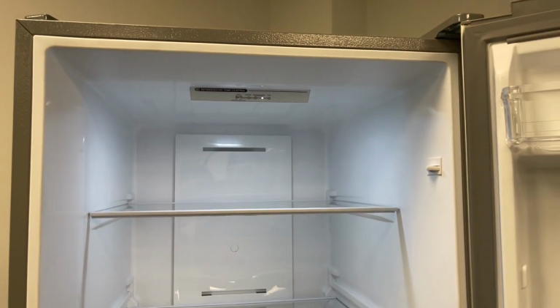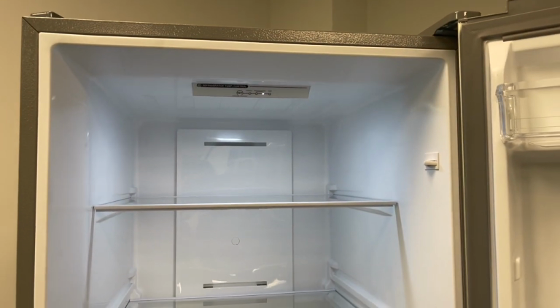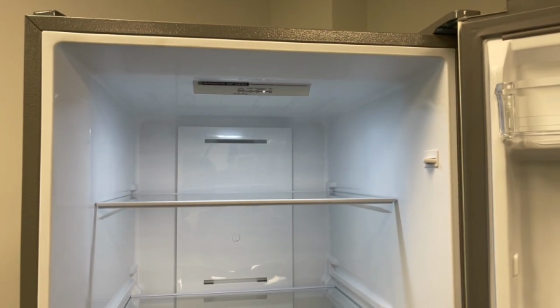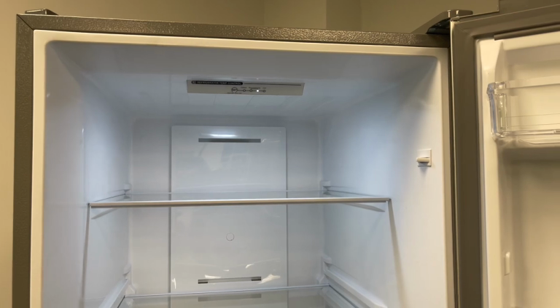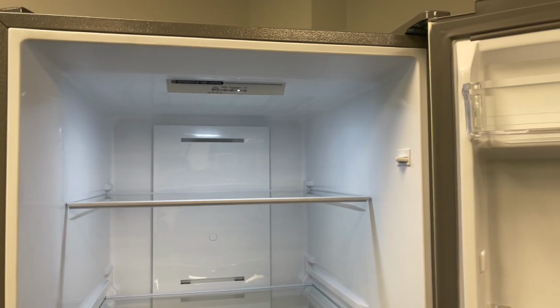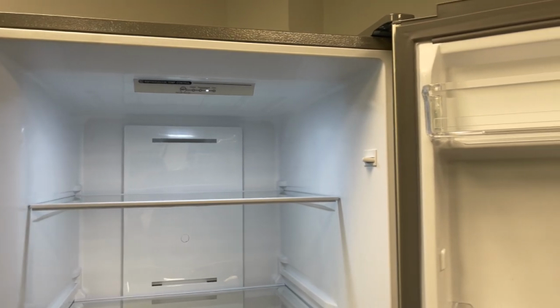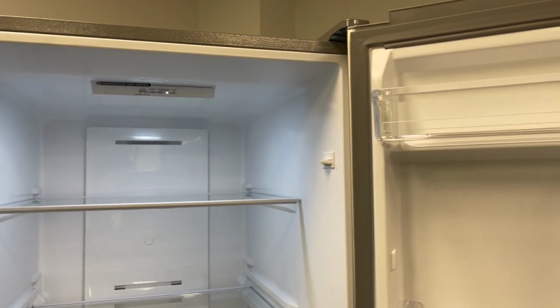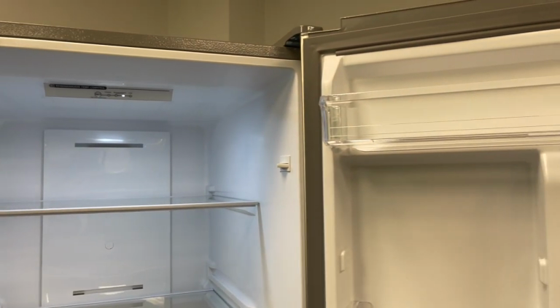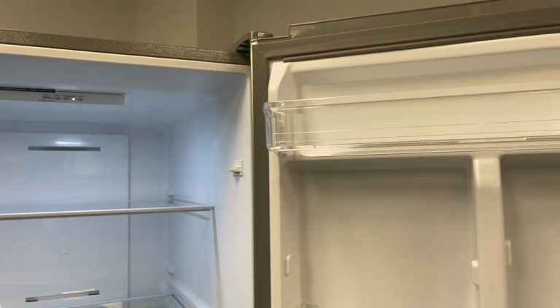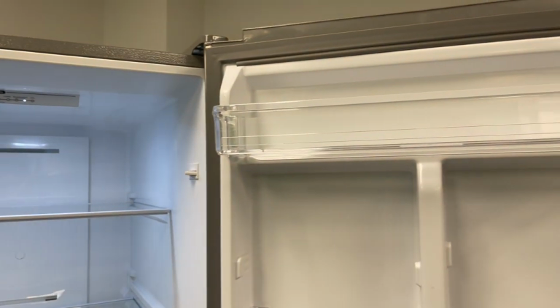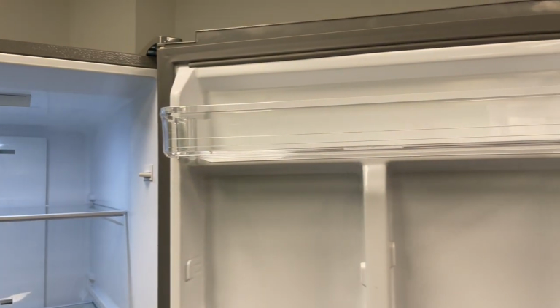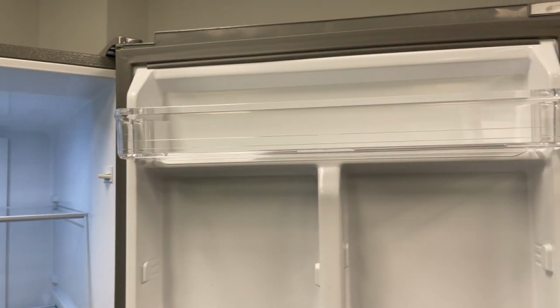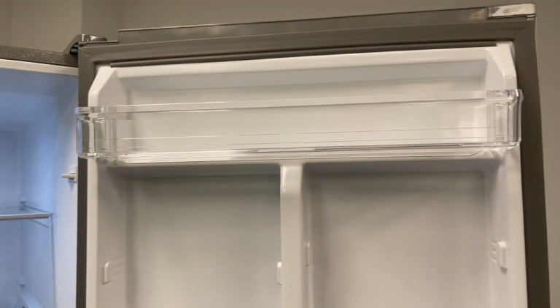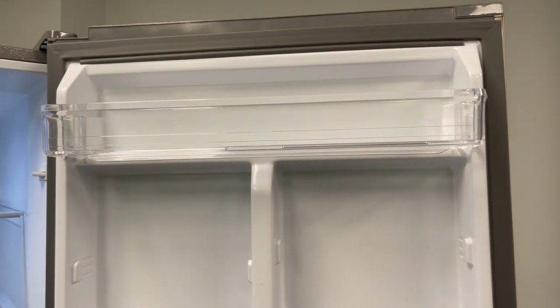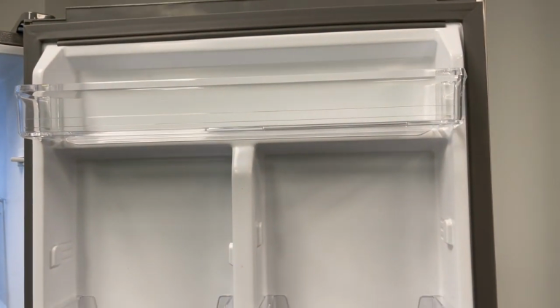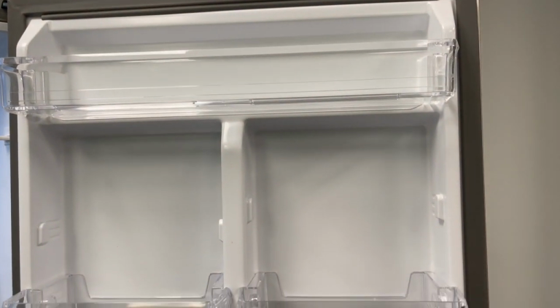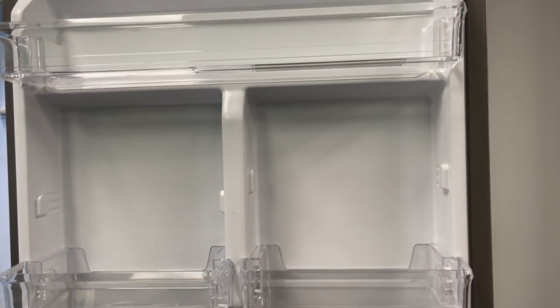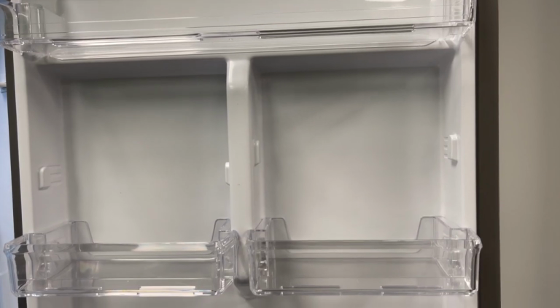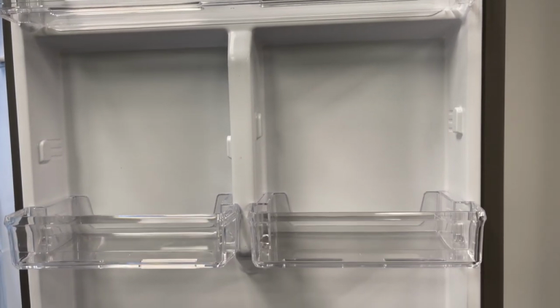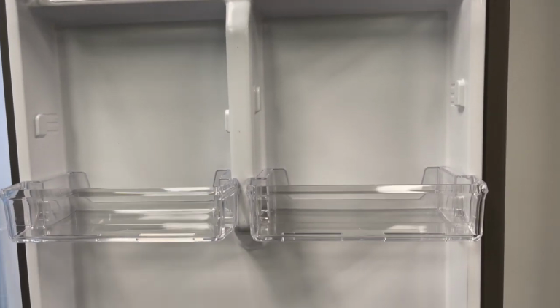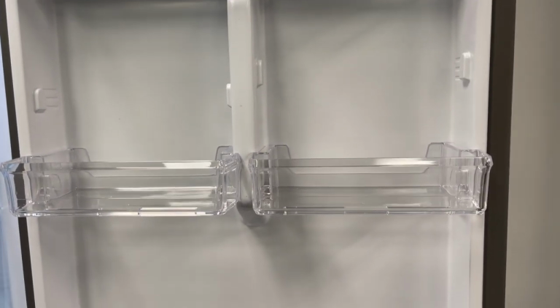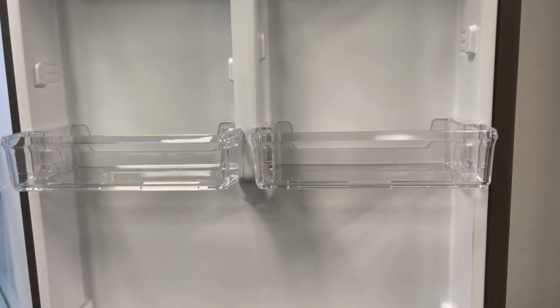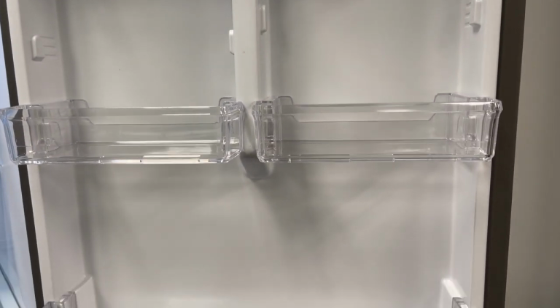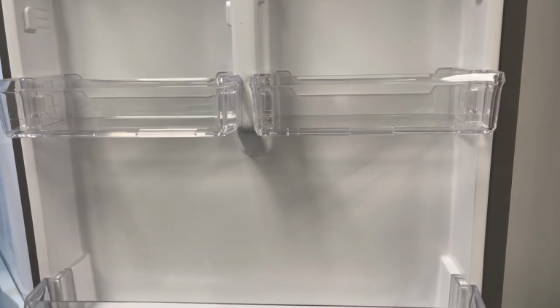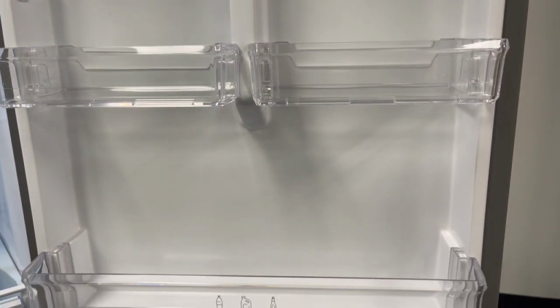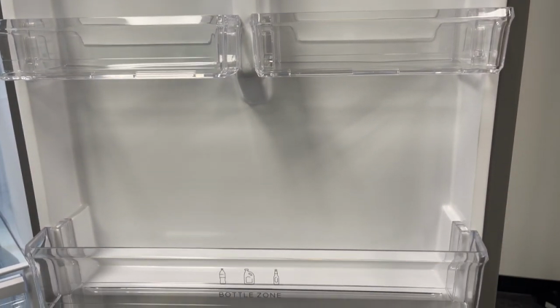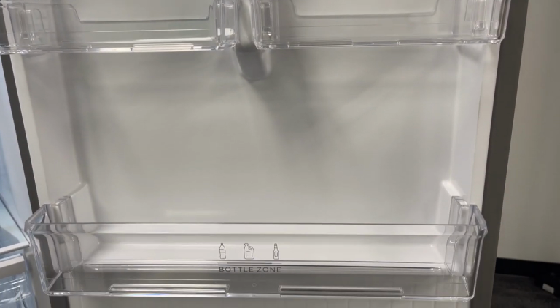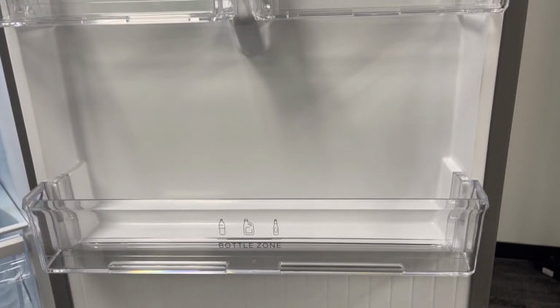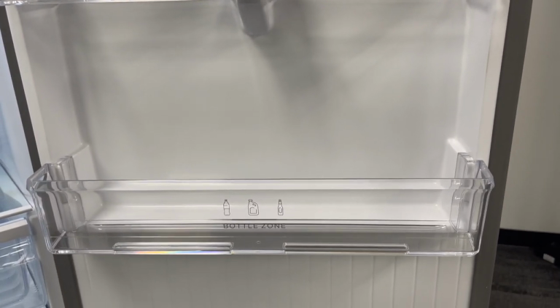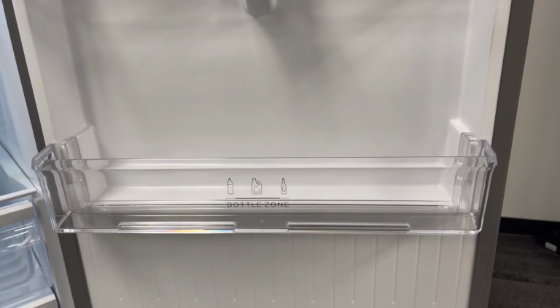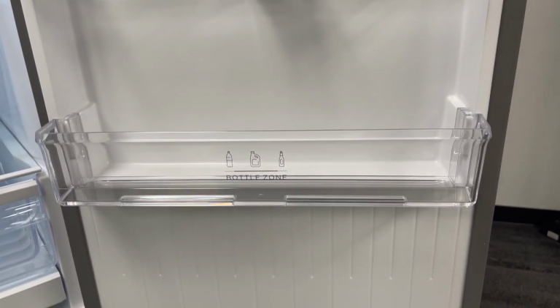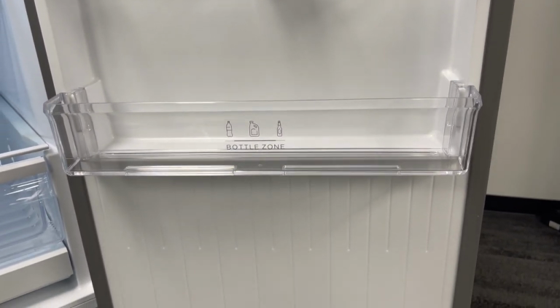Here's a look inside. As you can see, it has glass shelves. They're adjustable so you can move them around depending on what you're storing, and the plastic shelves on the side are adjustable as well.